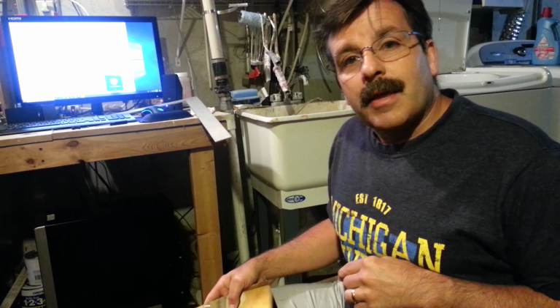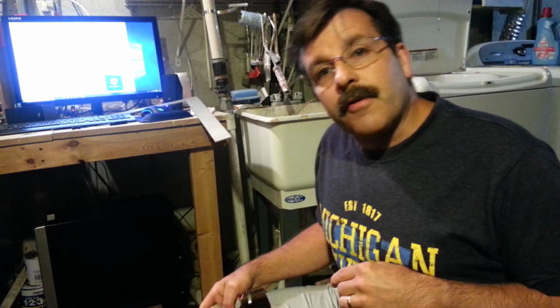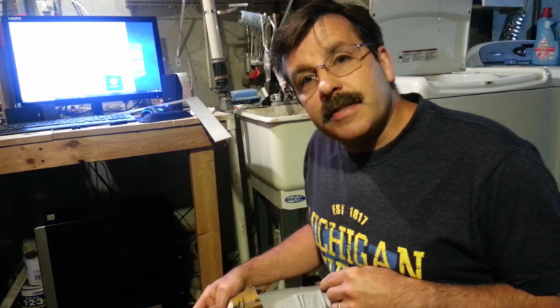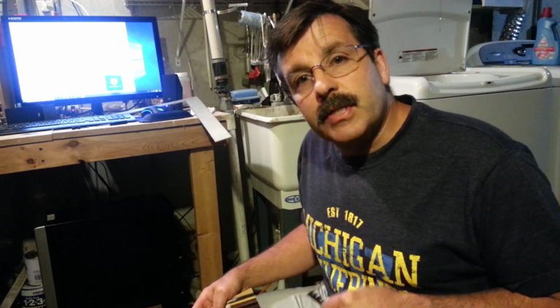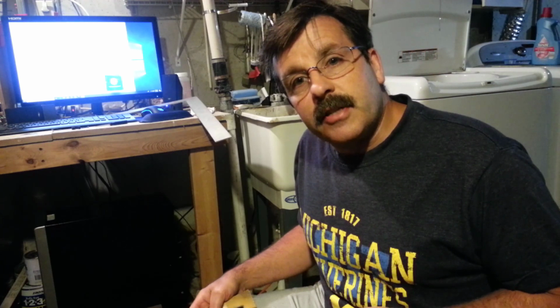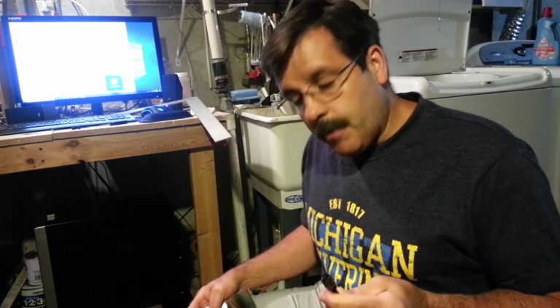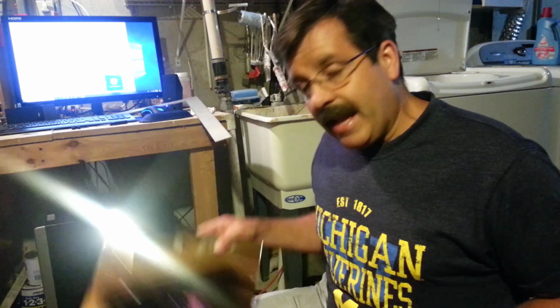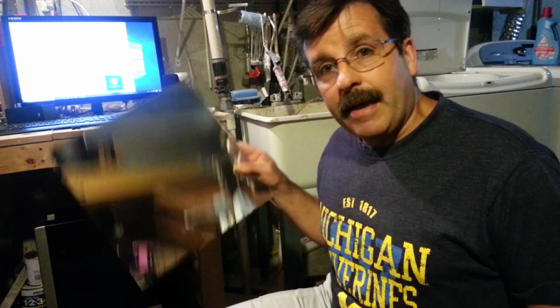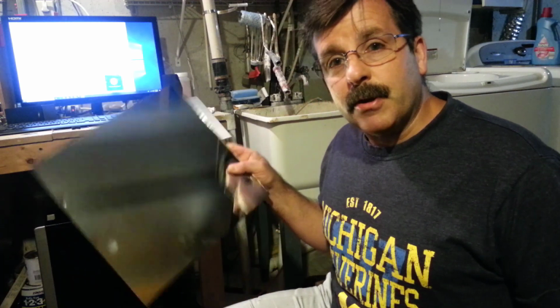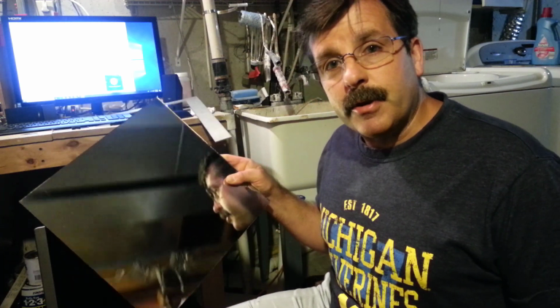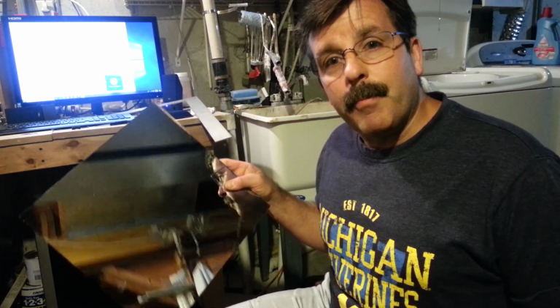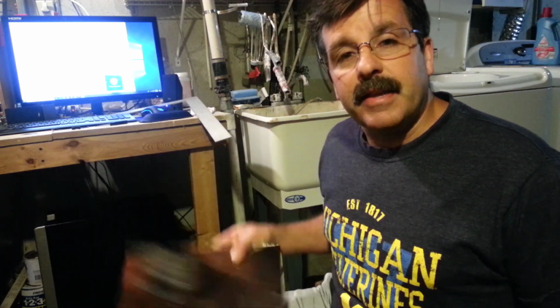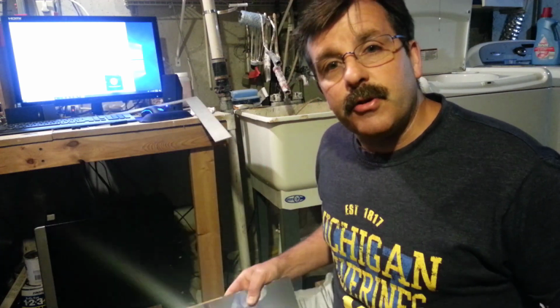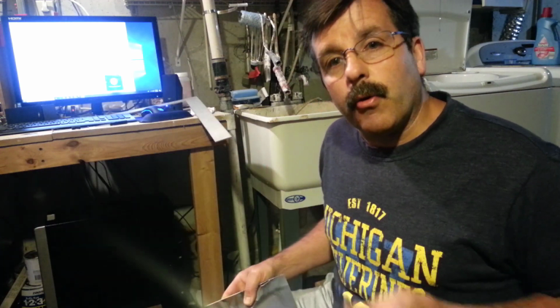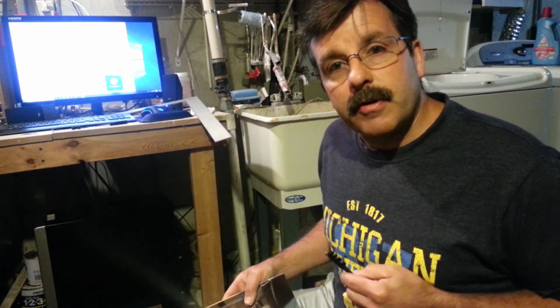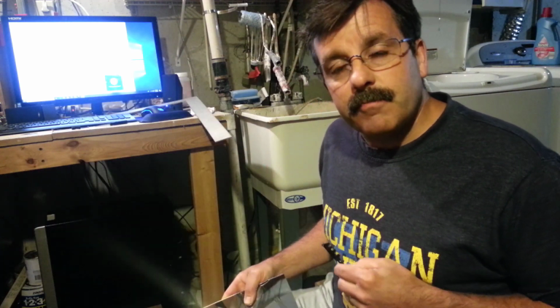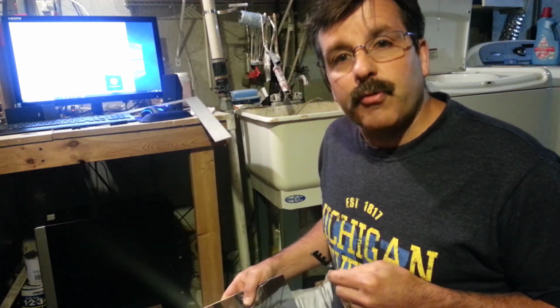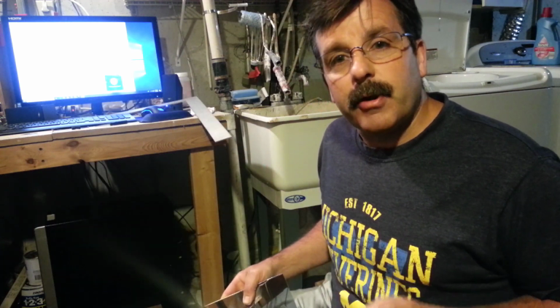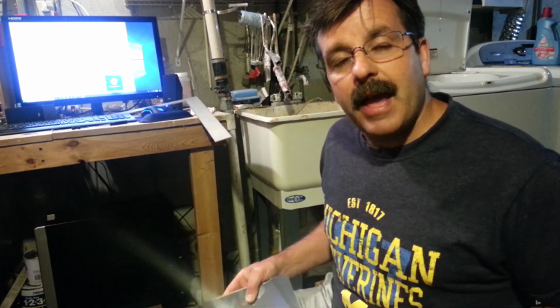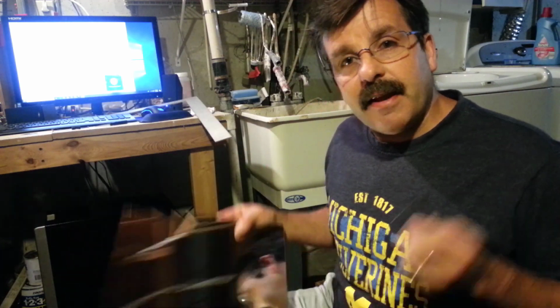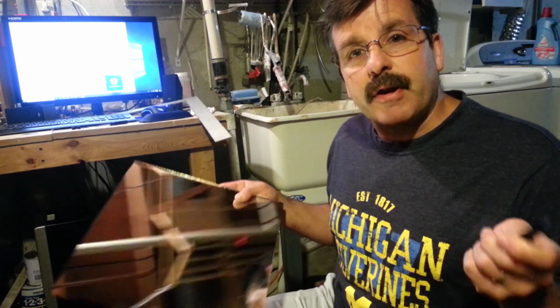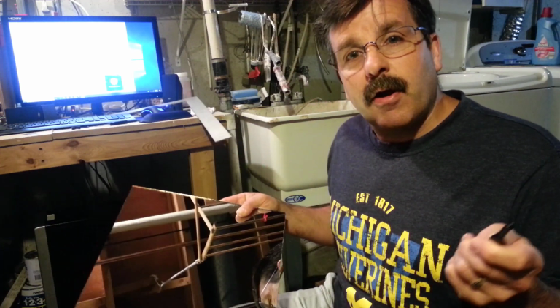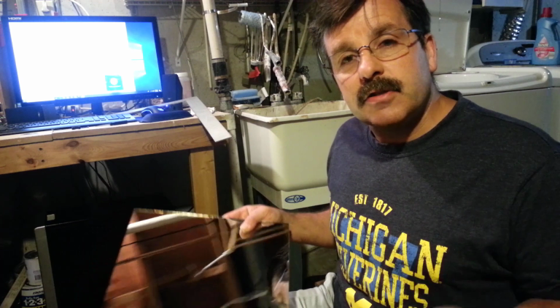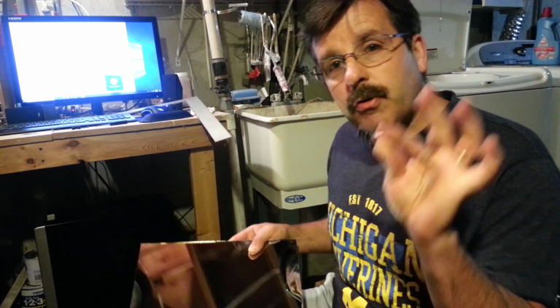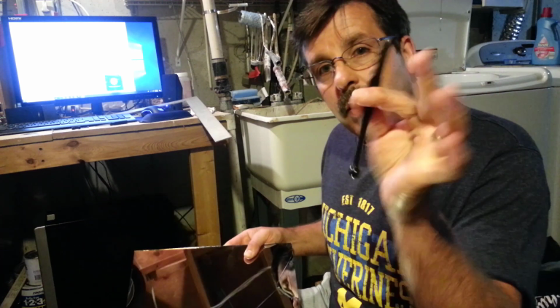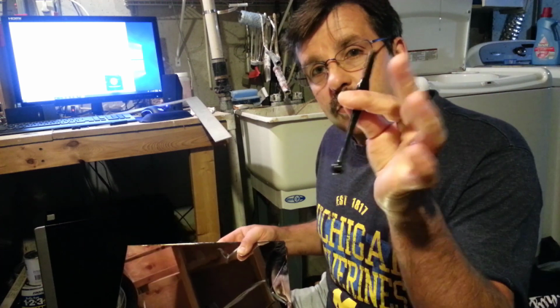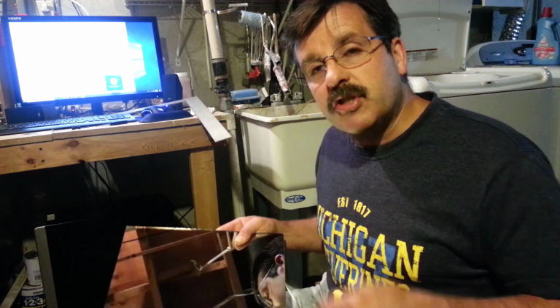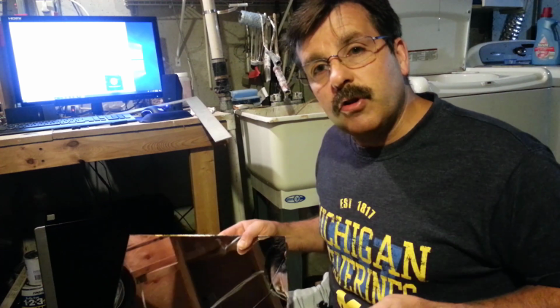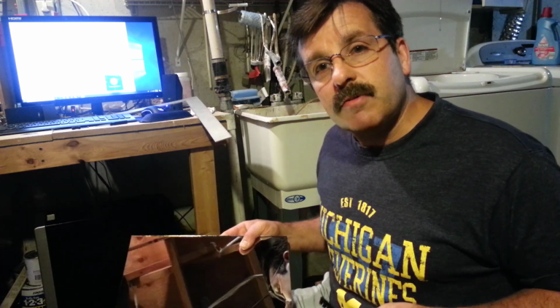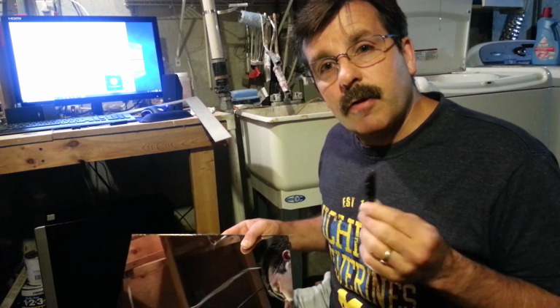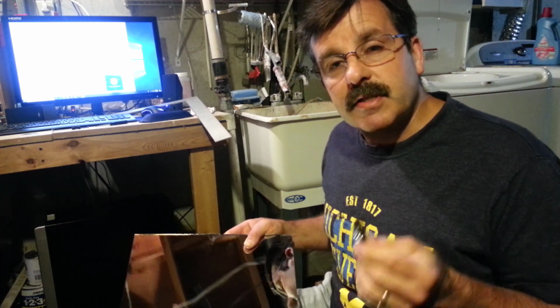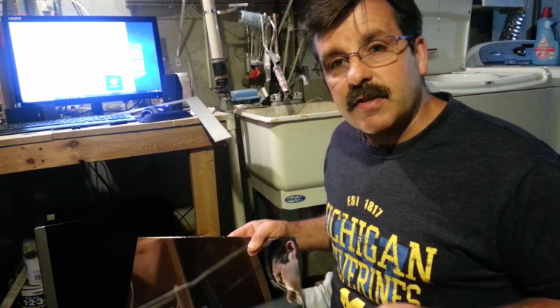Hey there friends, I've been talking to you about adding a mirrored bed to your 3D printer, and I figured I might ought to show you the tools that you can use to help do it successfully.